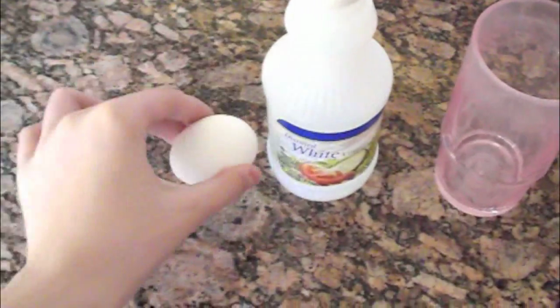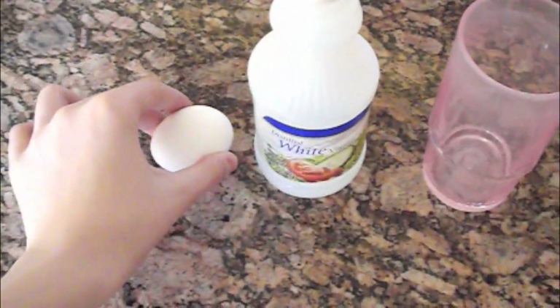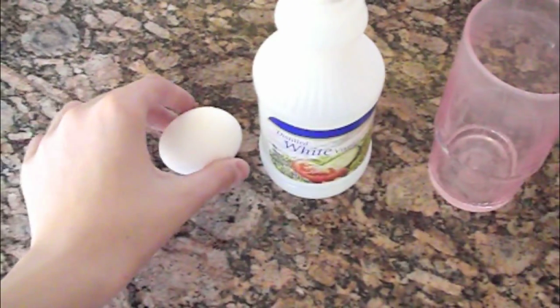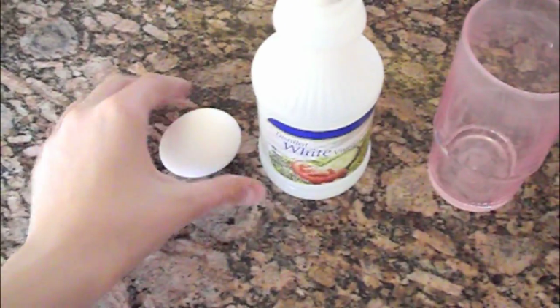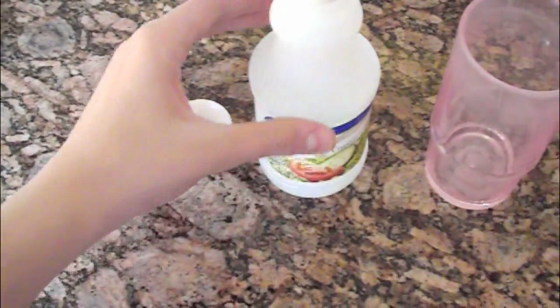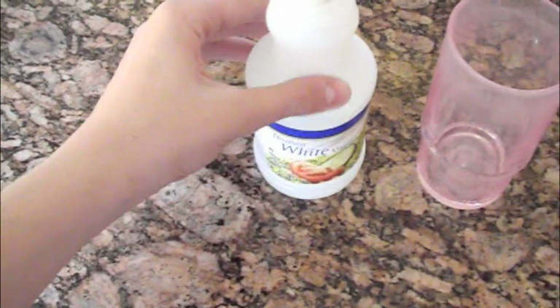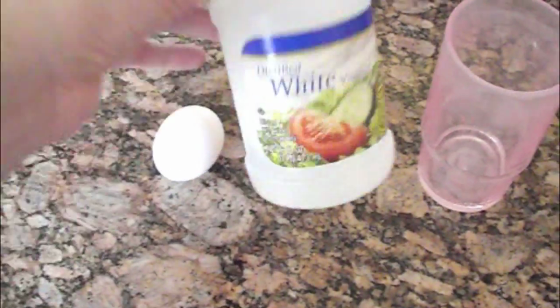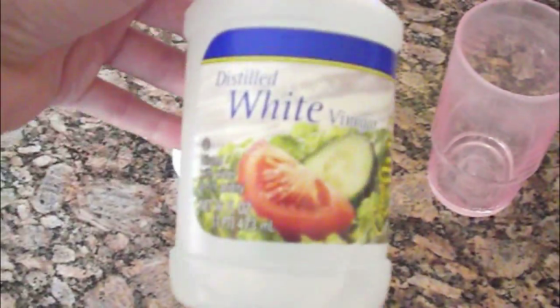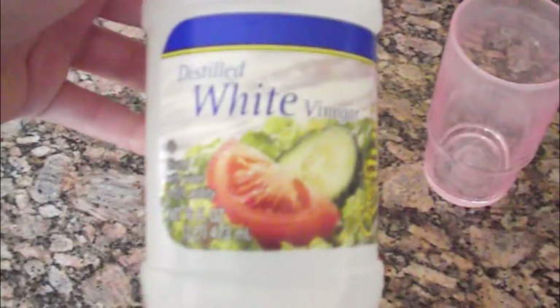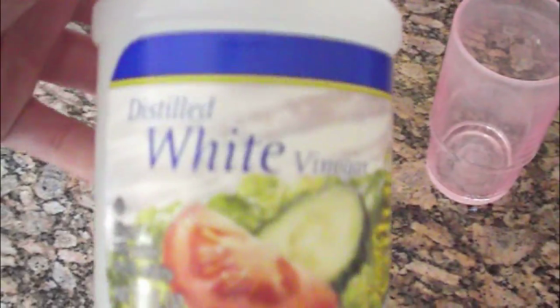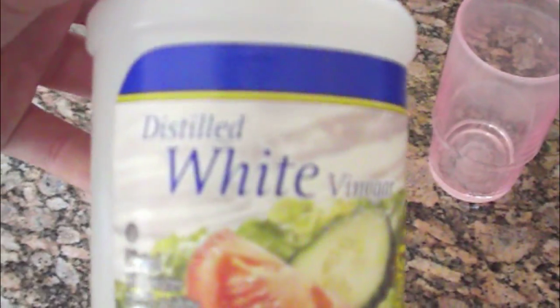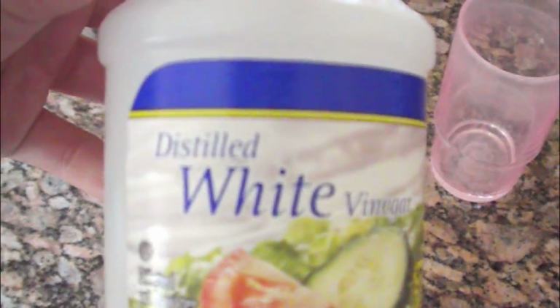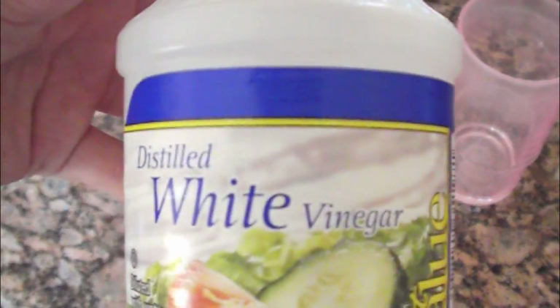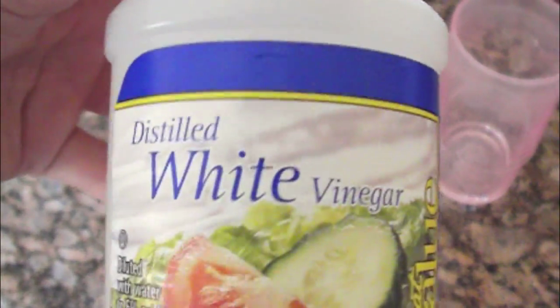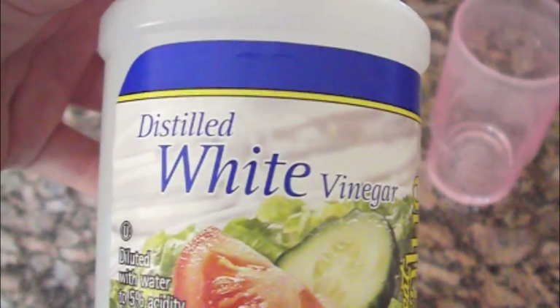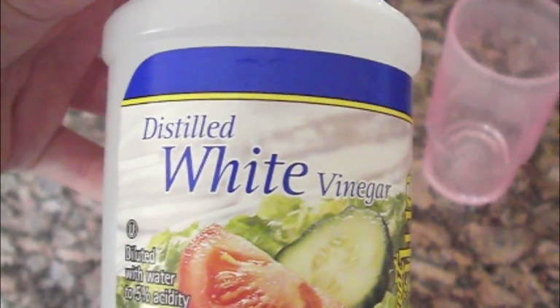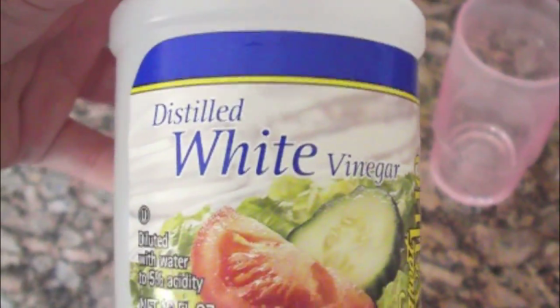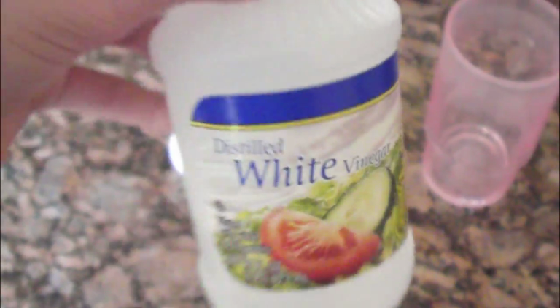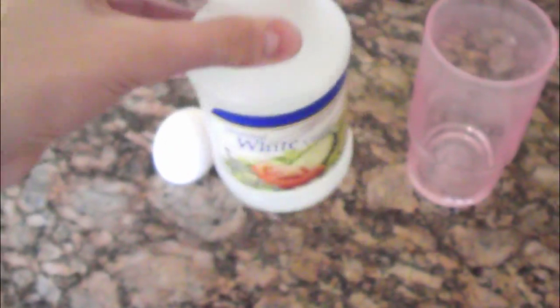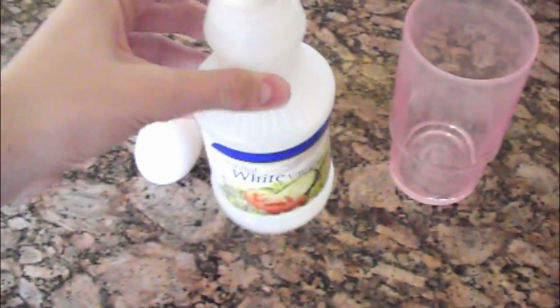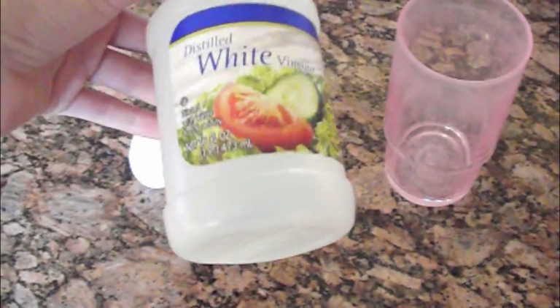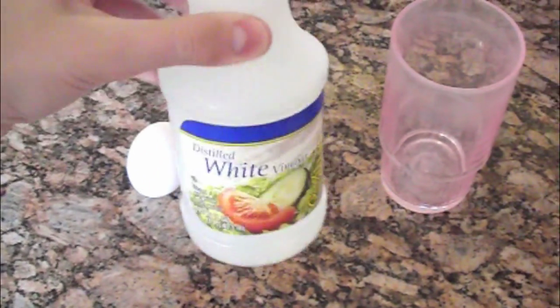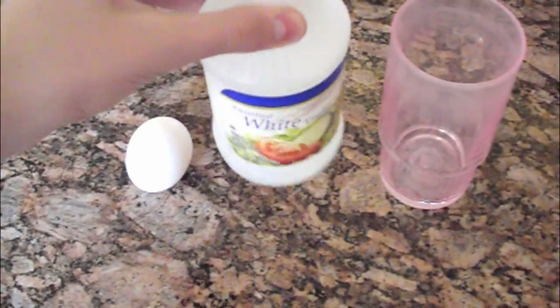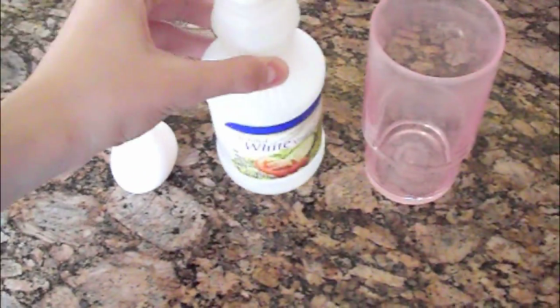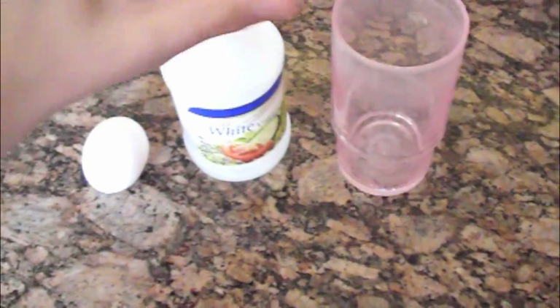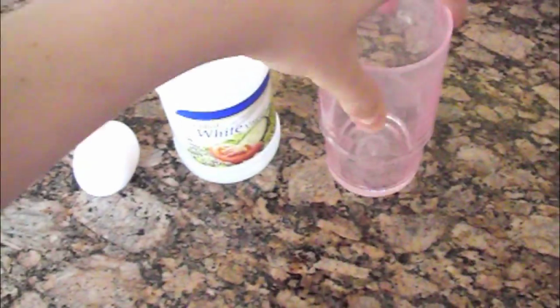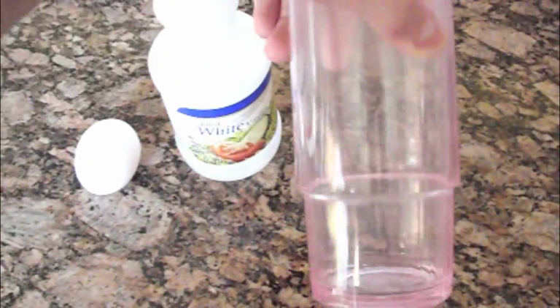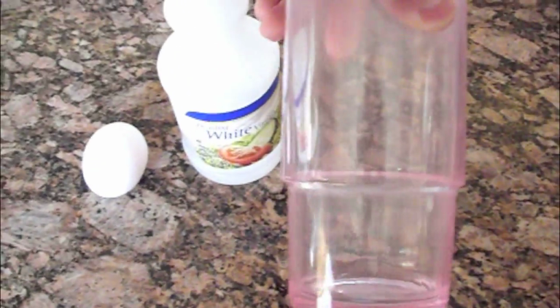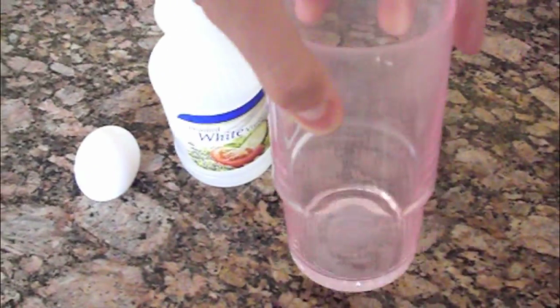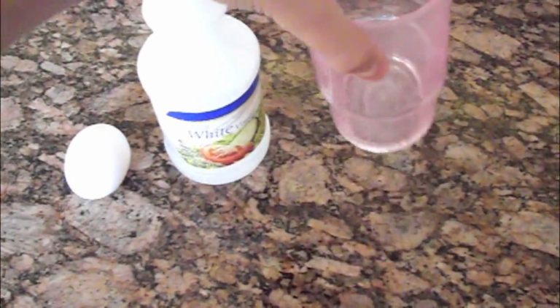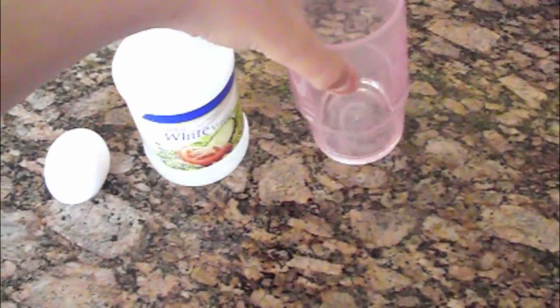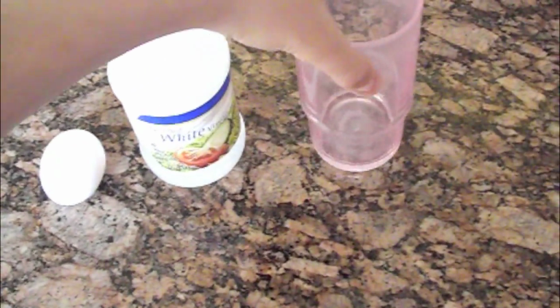First you will need an egg. You also need regular vinegar — any will work, you can get it from a grocery store — and you will also need a cup or a bowl of some sort.